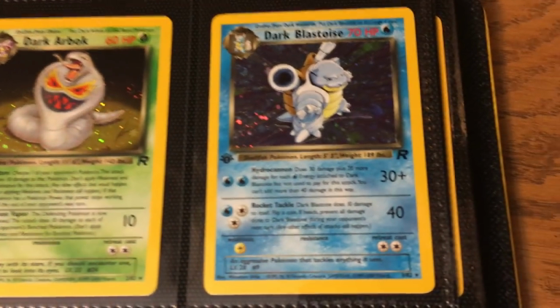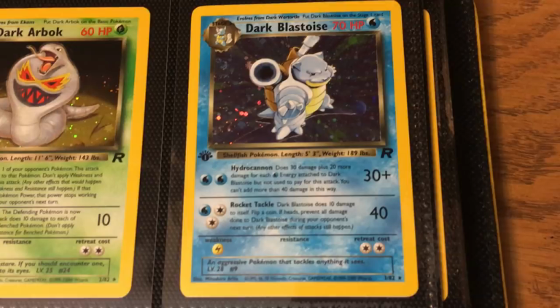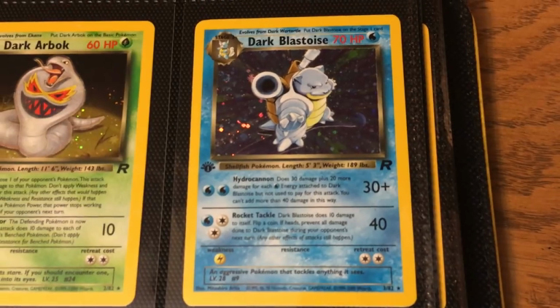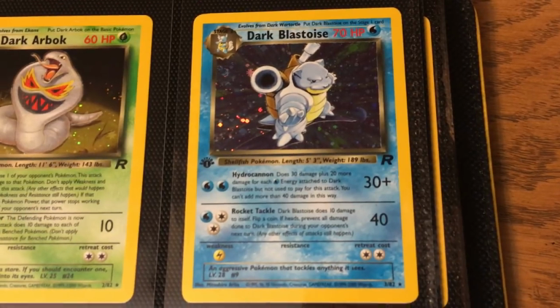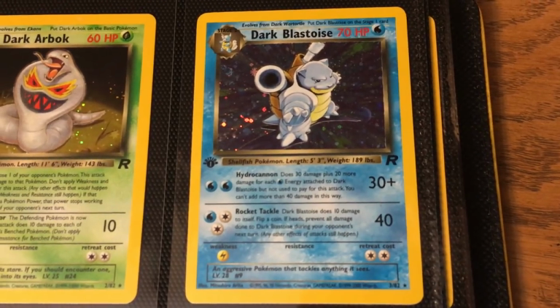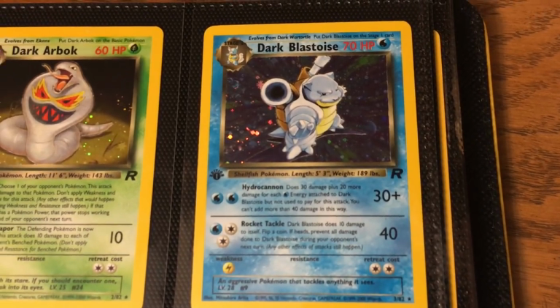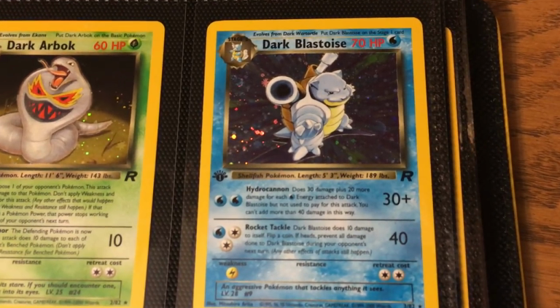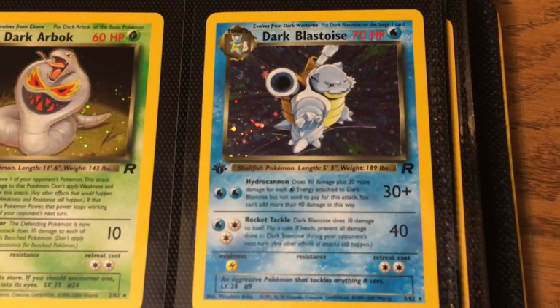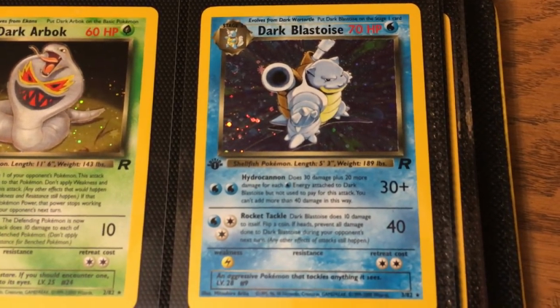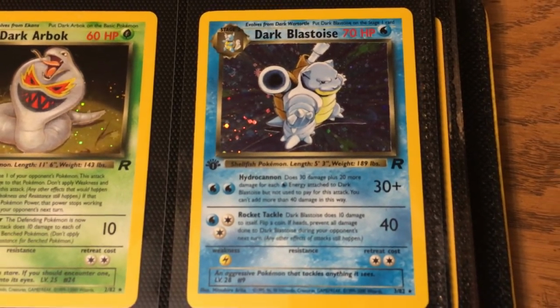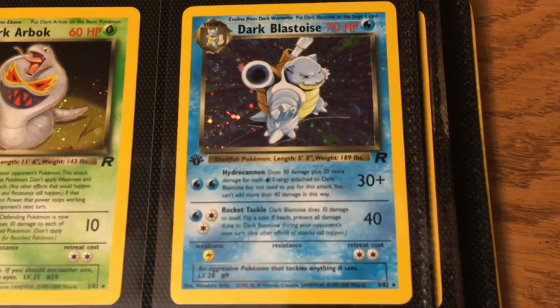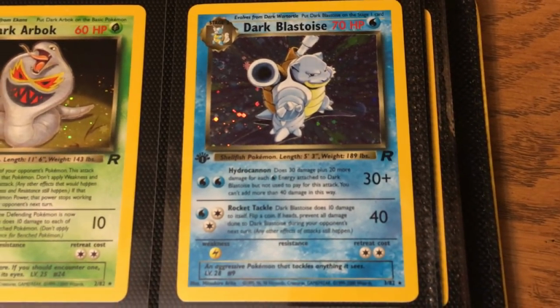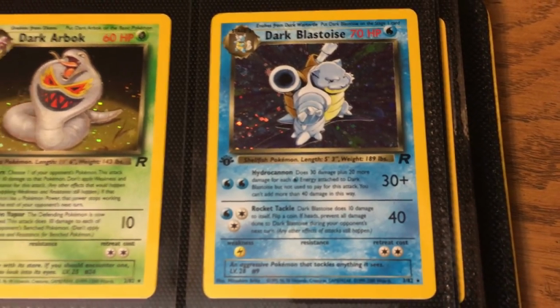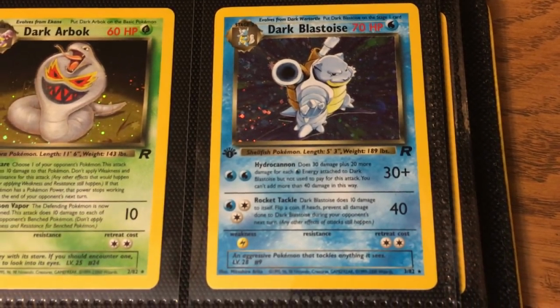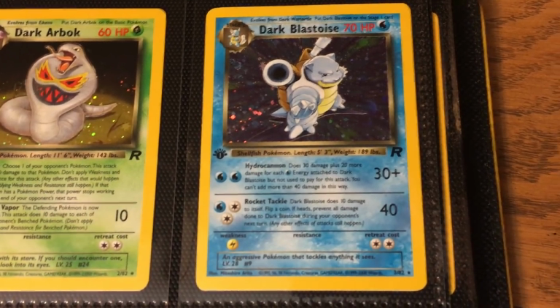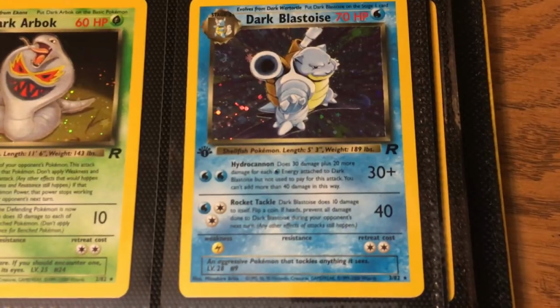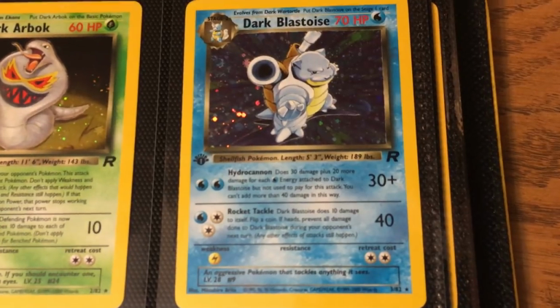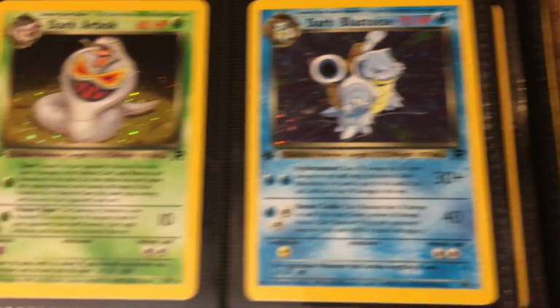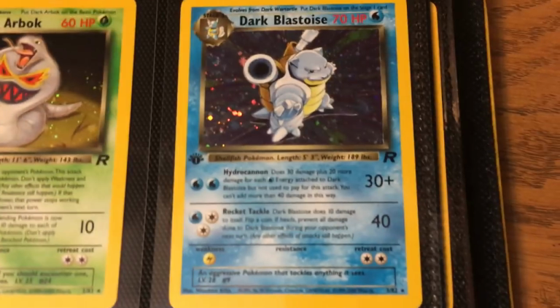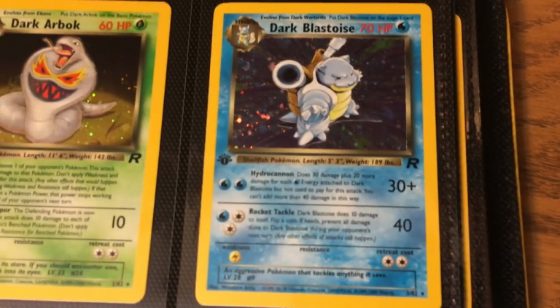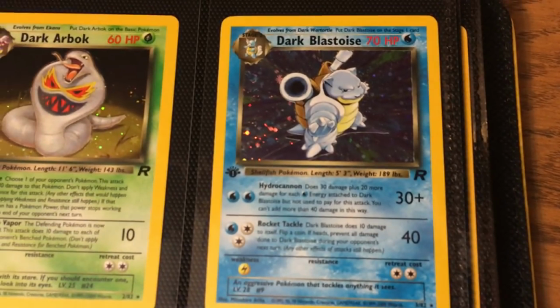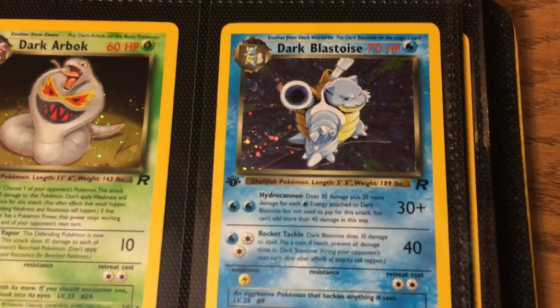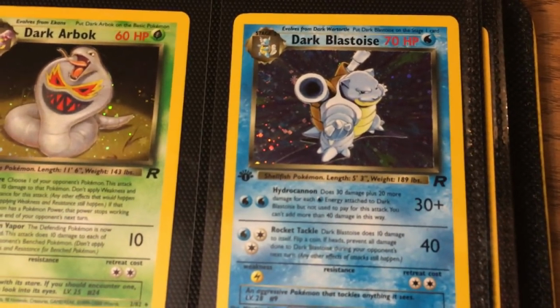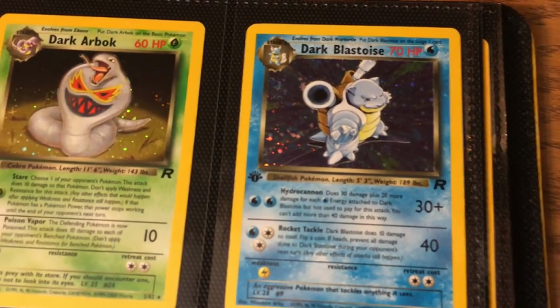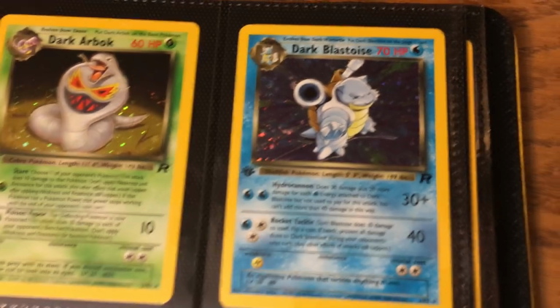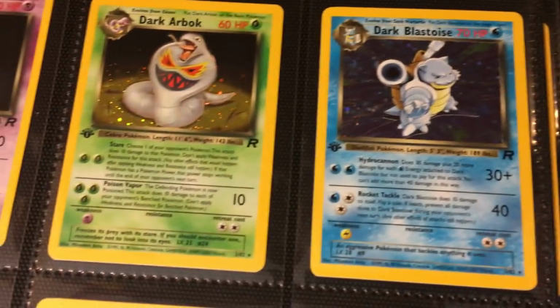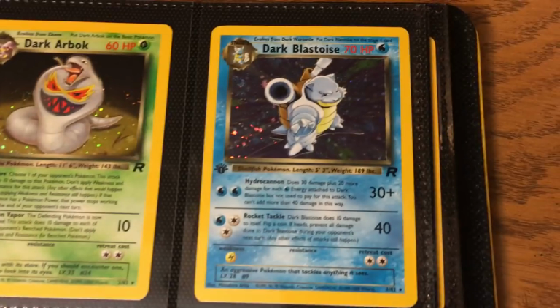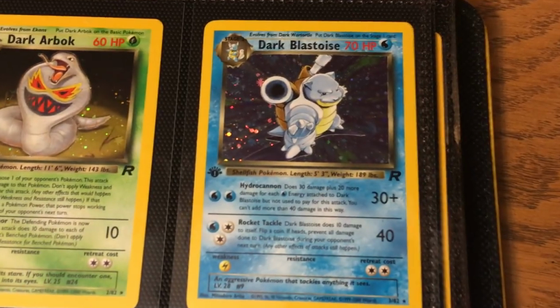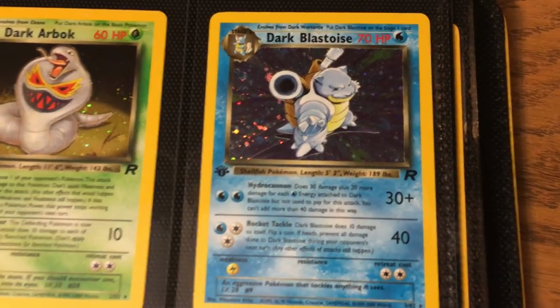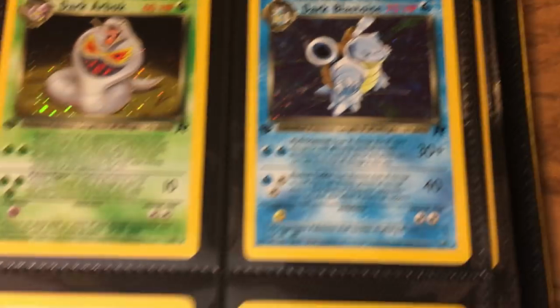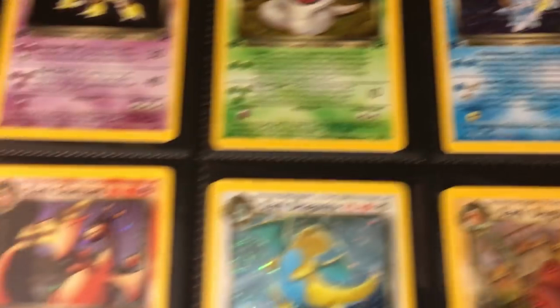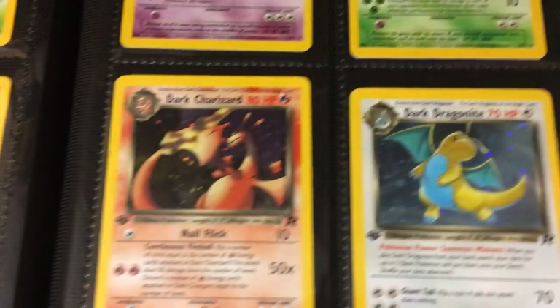Then you have the Dark Blastoise — I would say a pretty iconic card from the set, very popular with Blastoise collectors like myself. In fact, this pose is kind of reminiscent of the CD promo, except he's turned the other way. Maybe that's his Magnum moment right there, finally turning left.